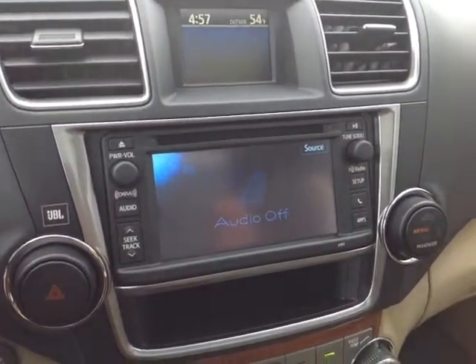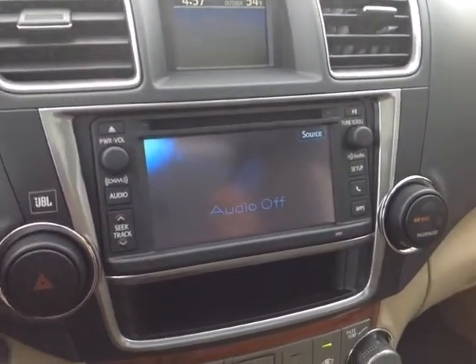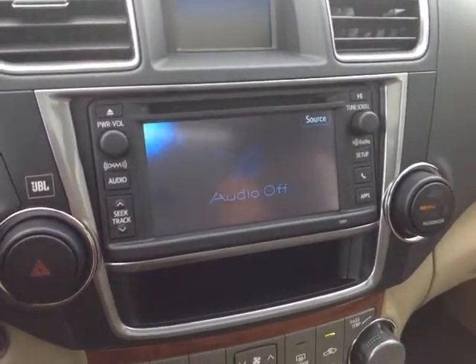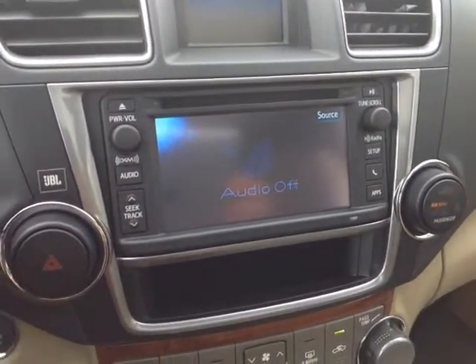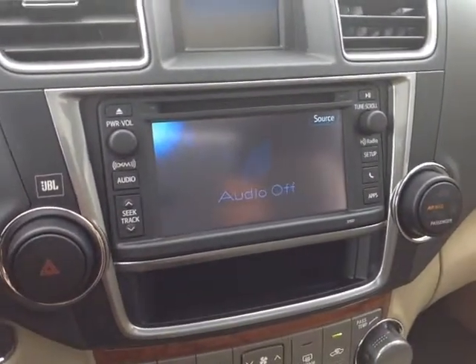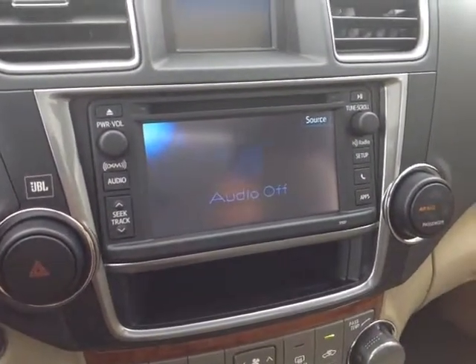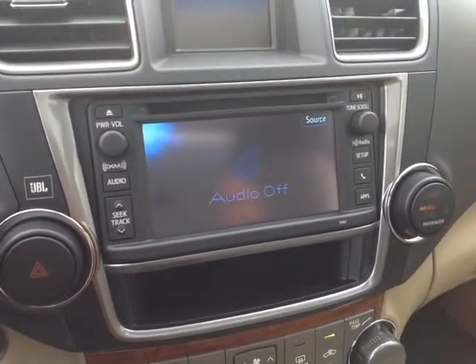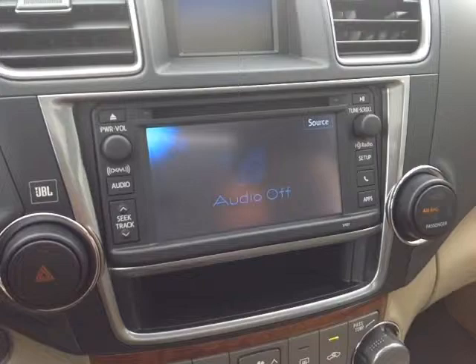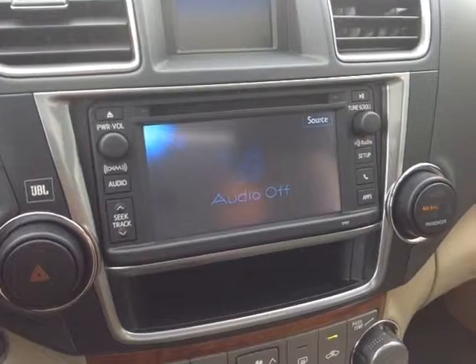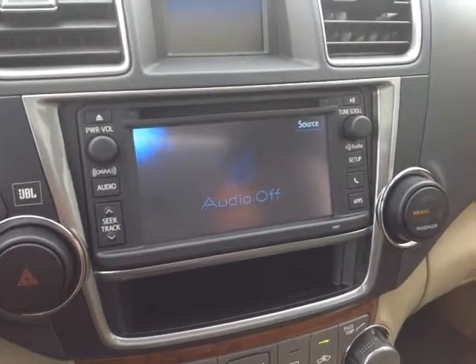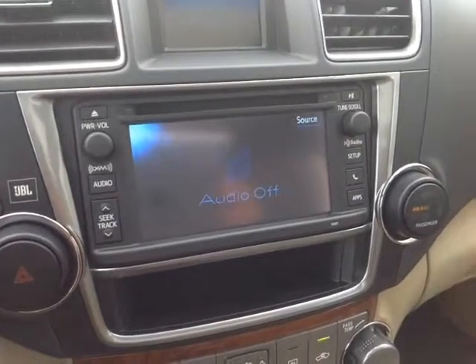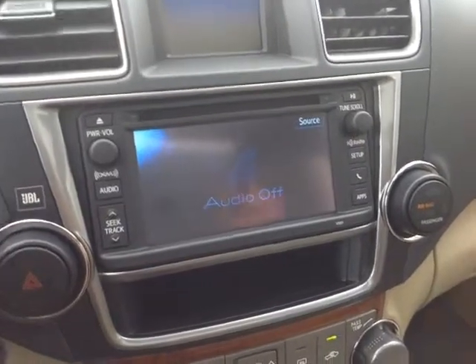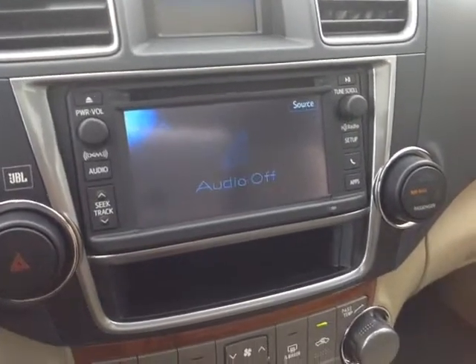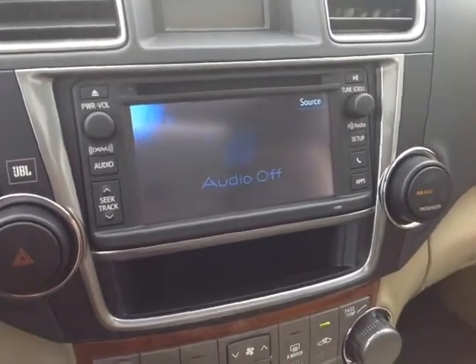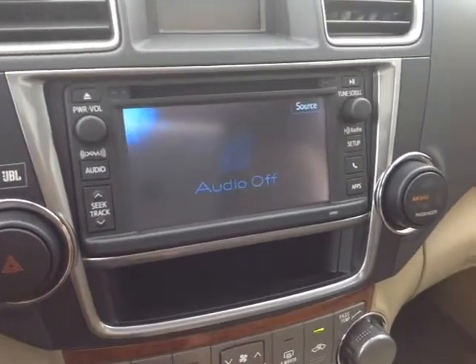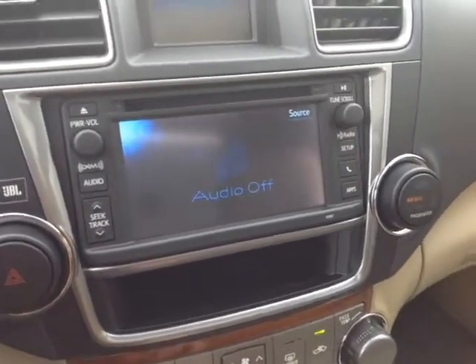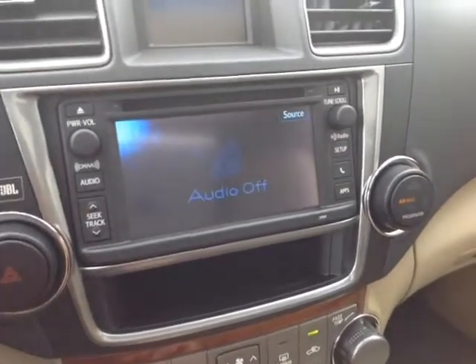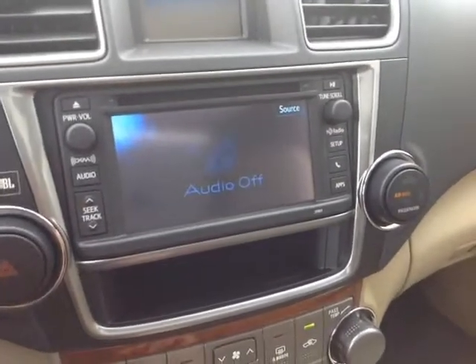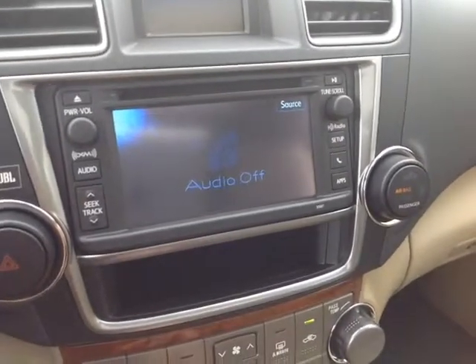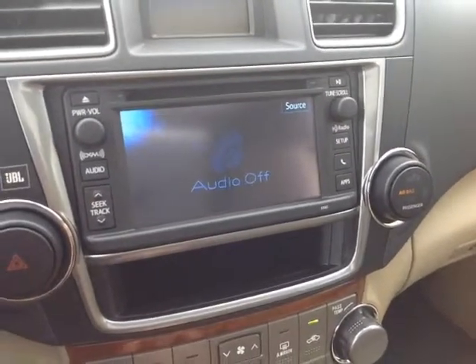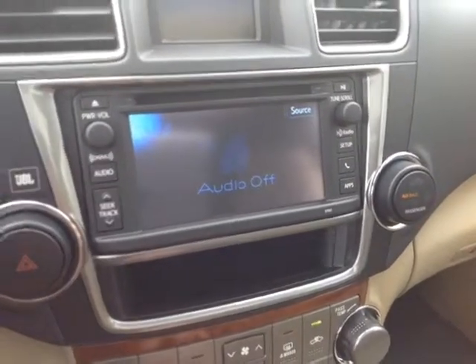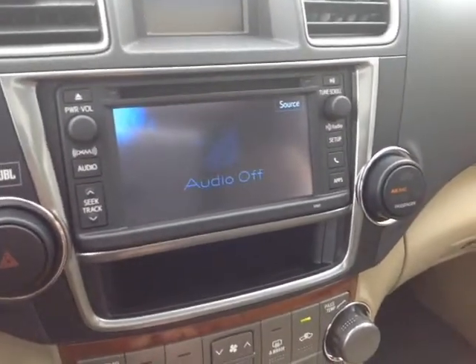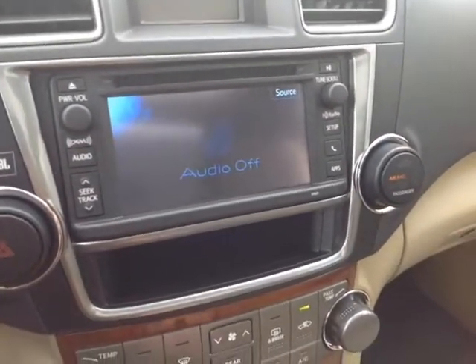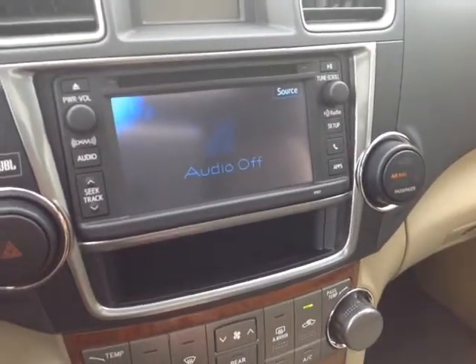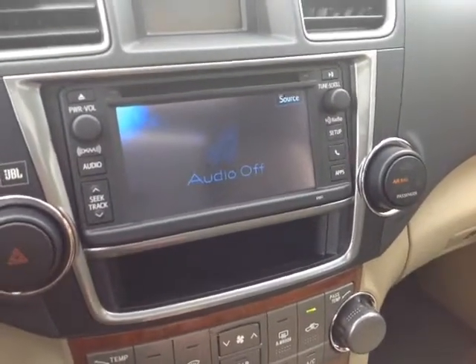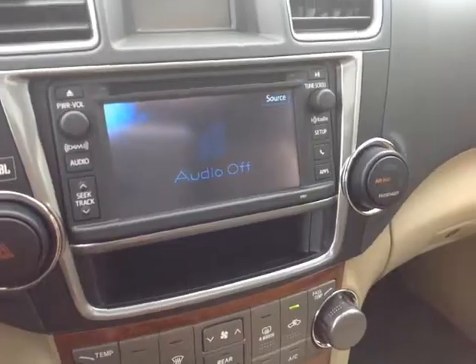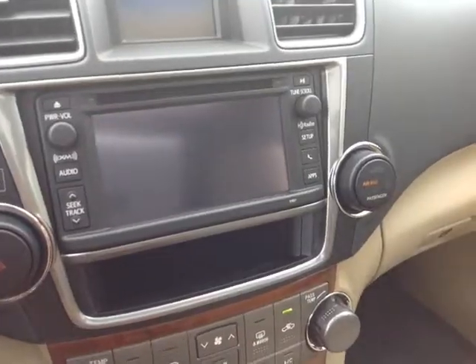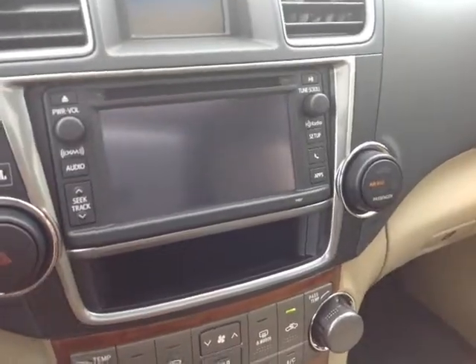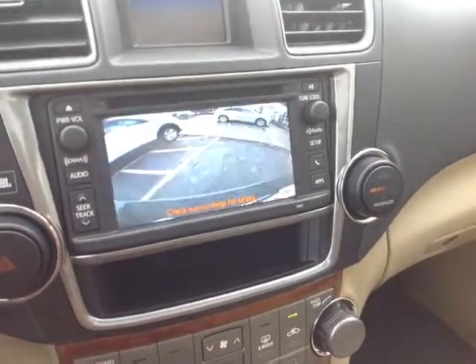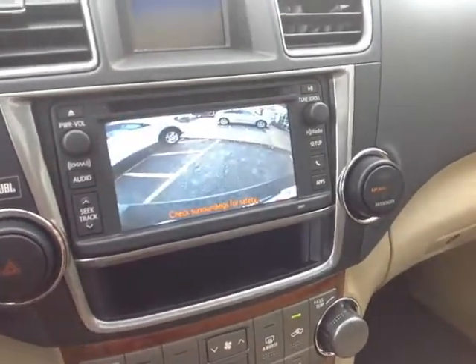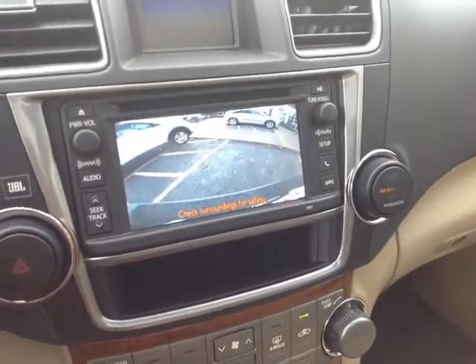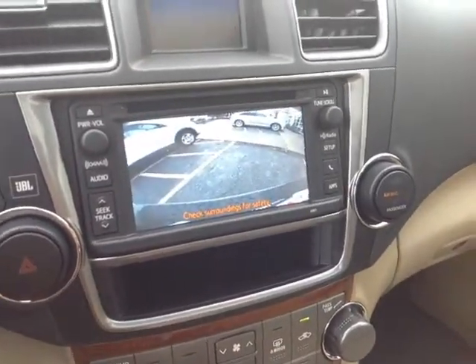You've got the JBL audio system here — it sounds great — with AM, FM, CD, and Bluetooth. You also get three months of Sirius Satellite Radio, the Entune apps software suite, and of course that integrated backup camera.